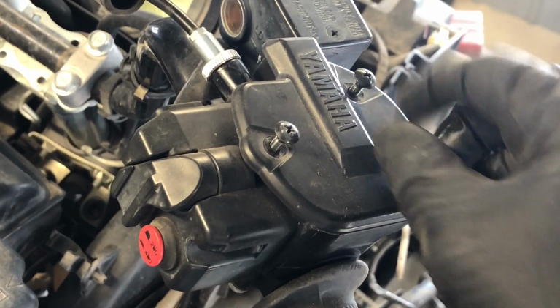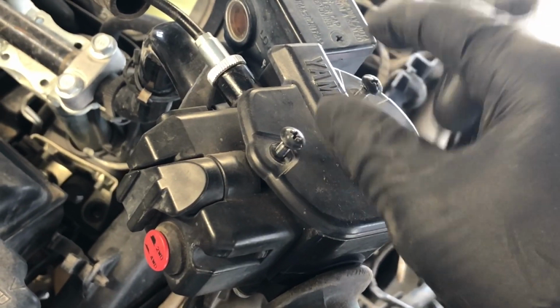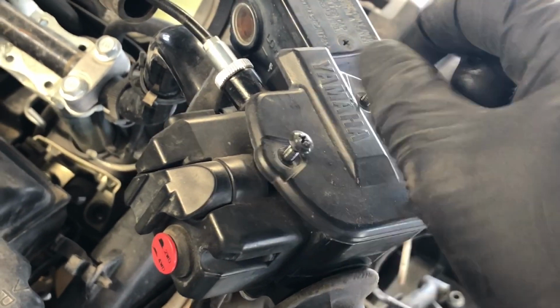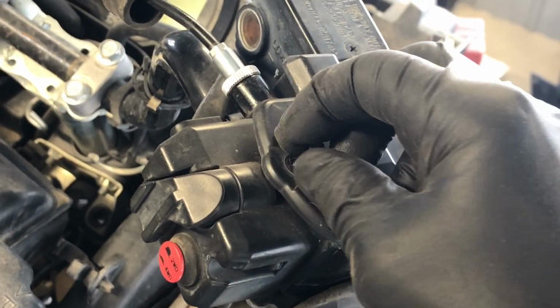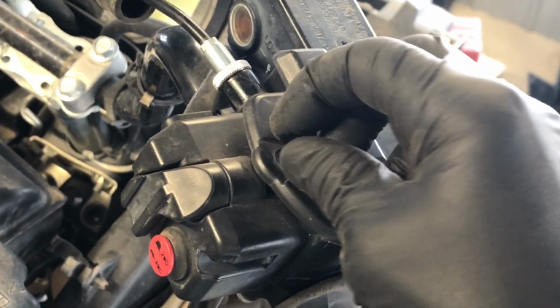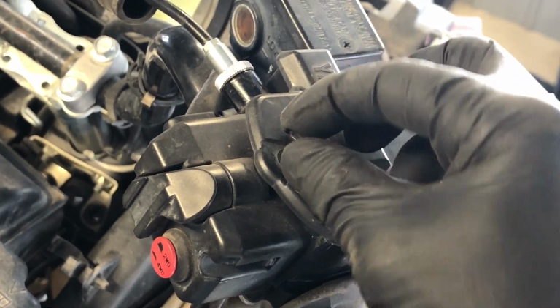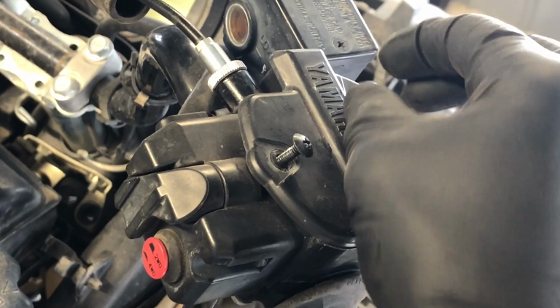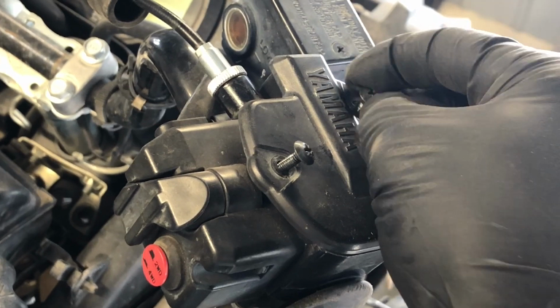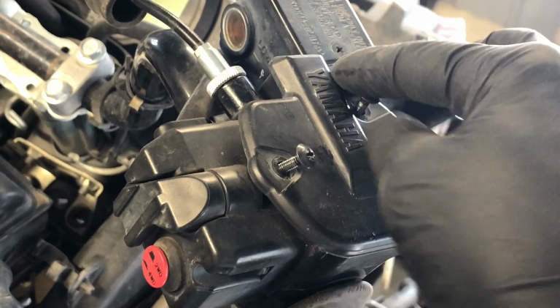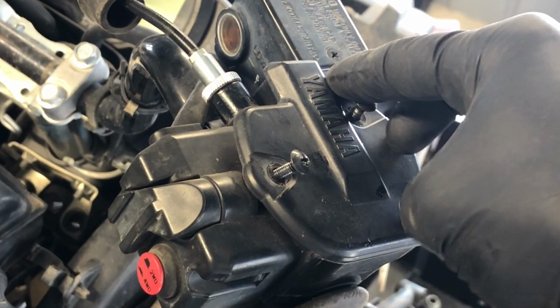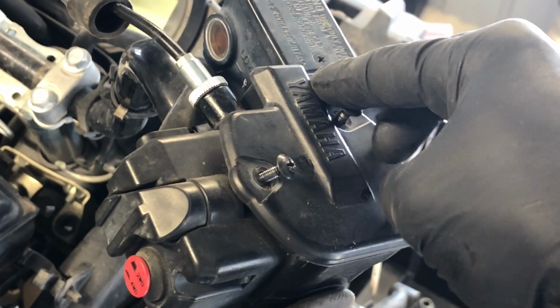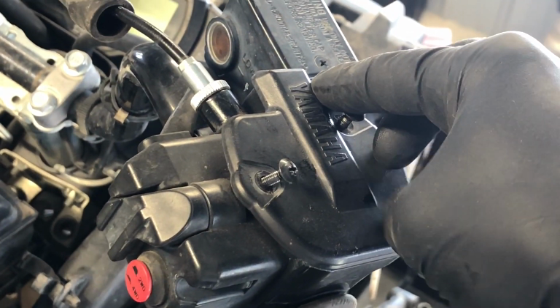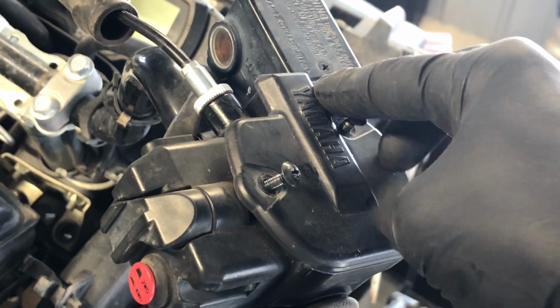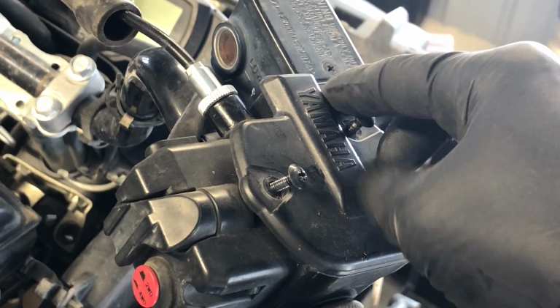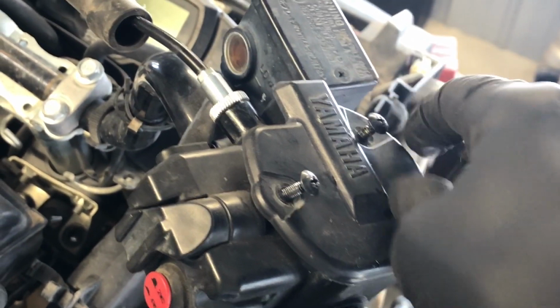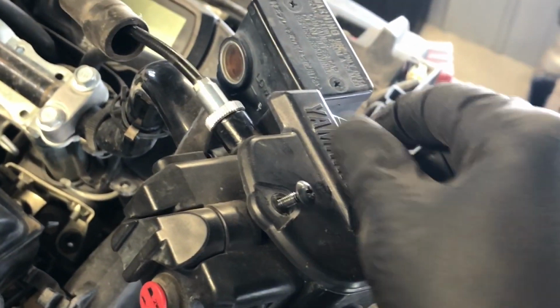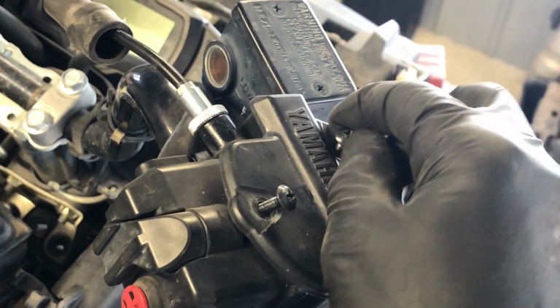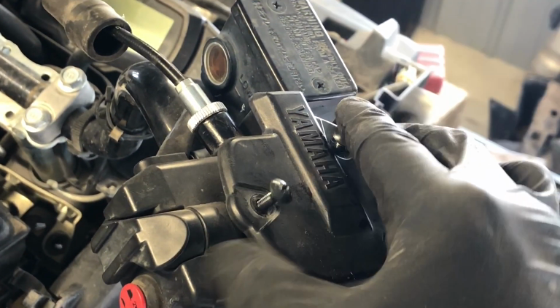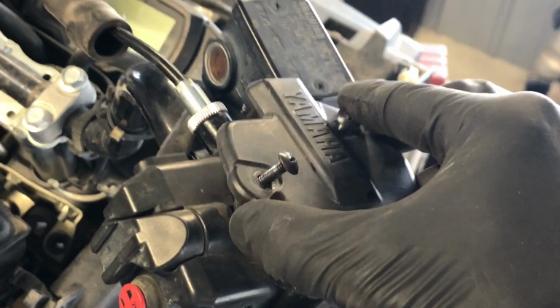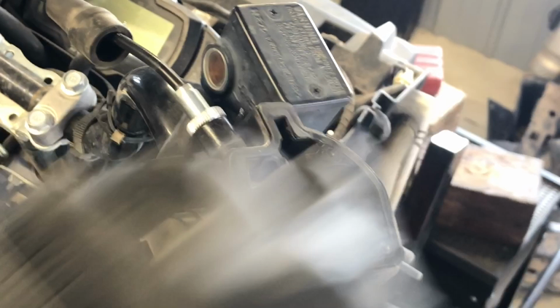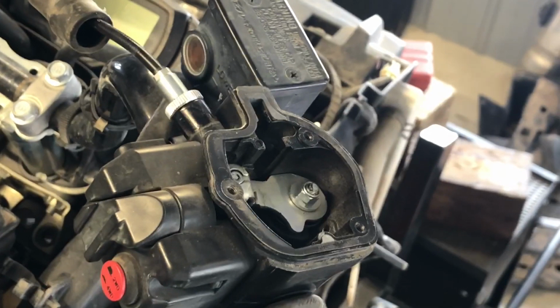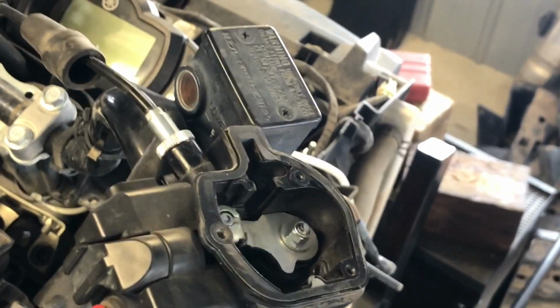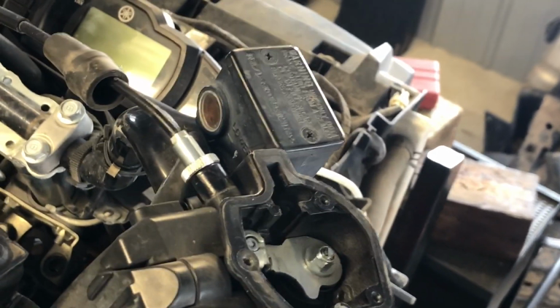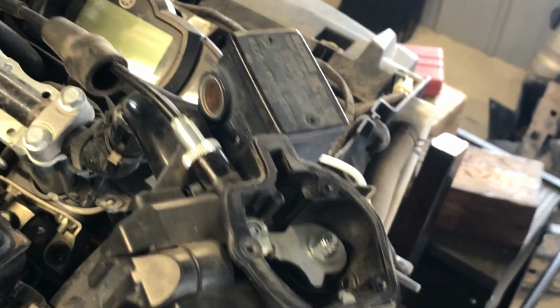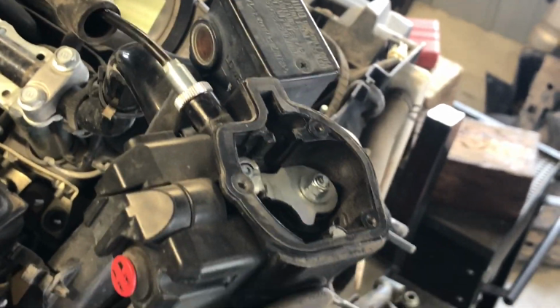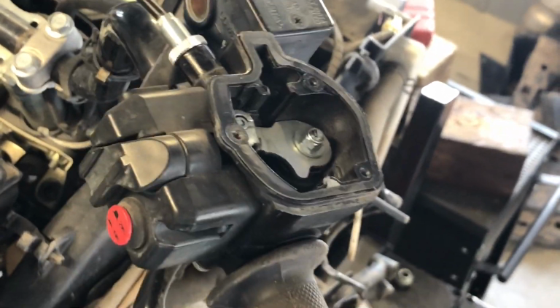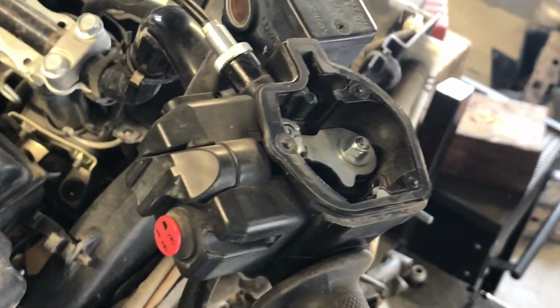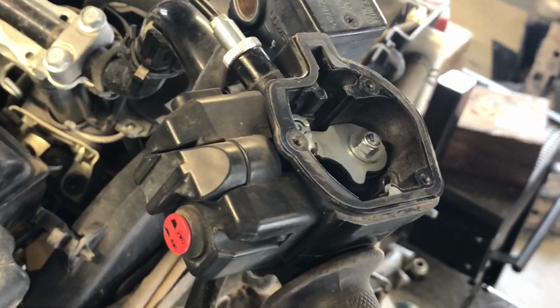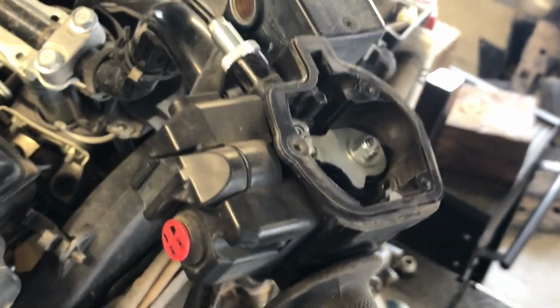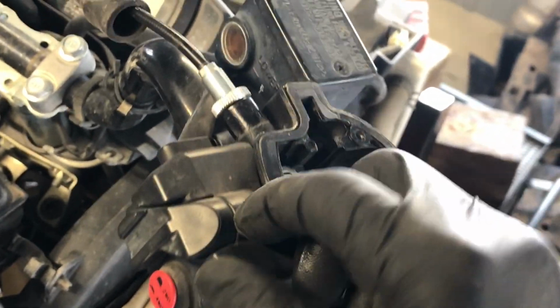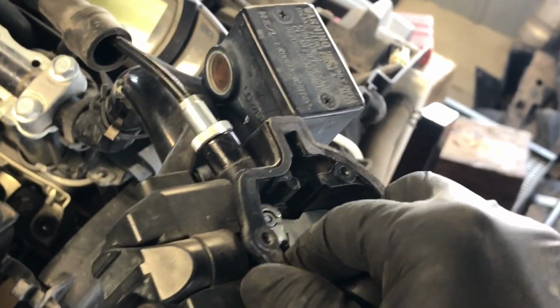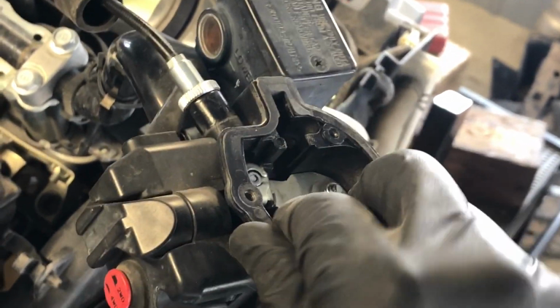Now to replace the cable, pull these three top Phillips screws here — I've already loosened them up for the sake of time. Underneath this cover is going to be a rubber seal, so make sure it's properly in place when you're going back together.